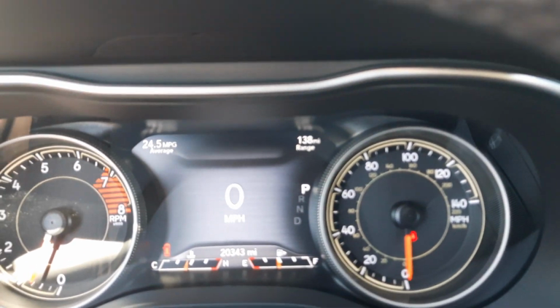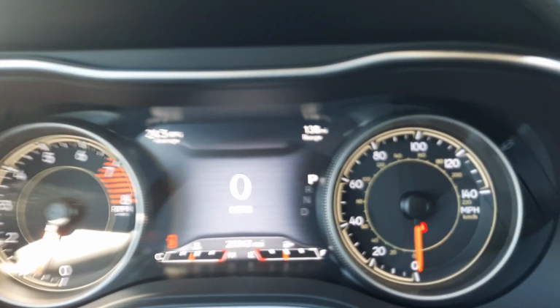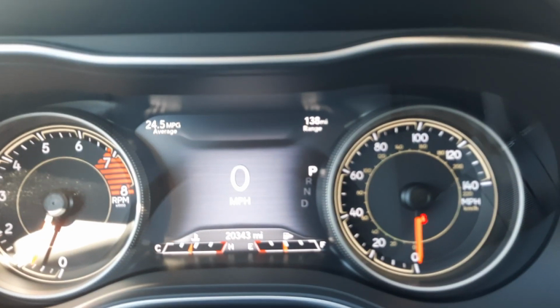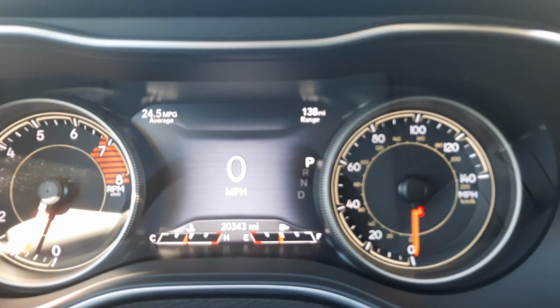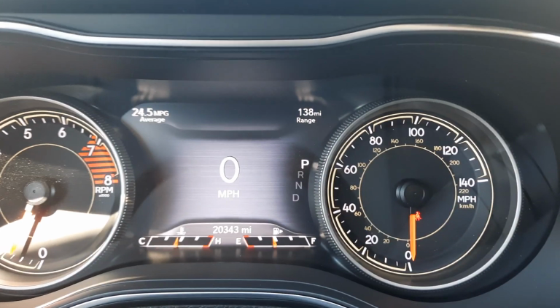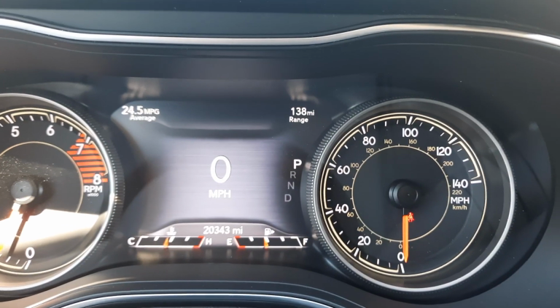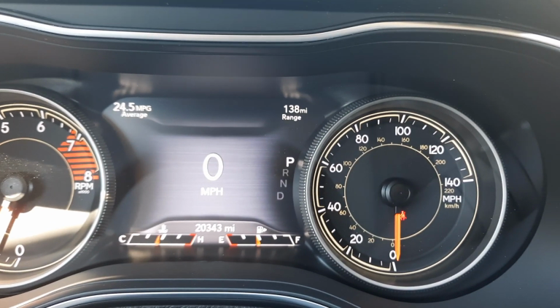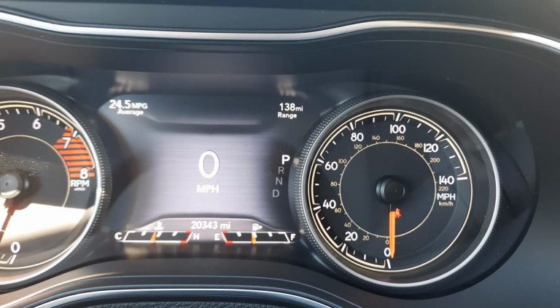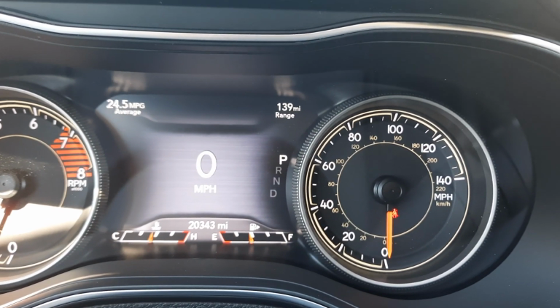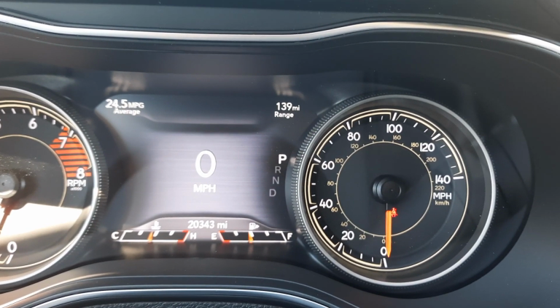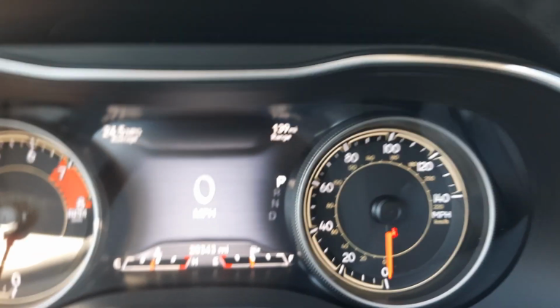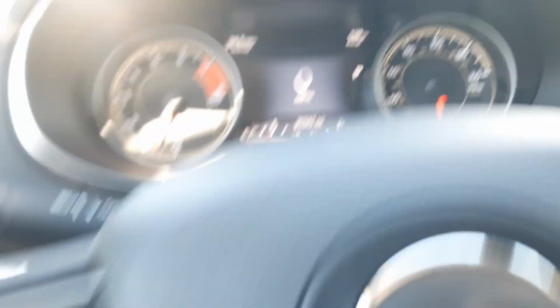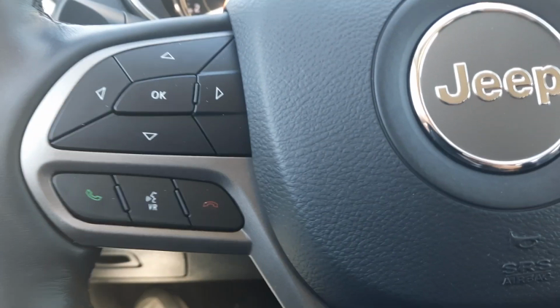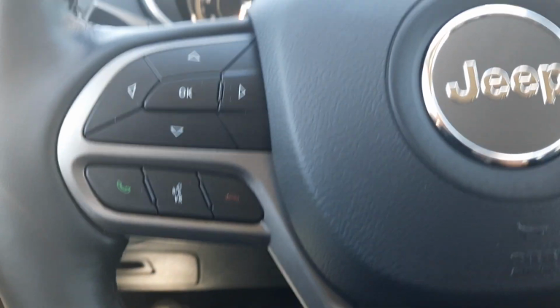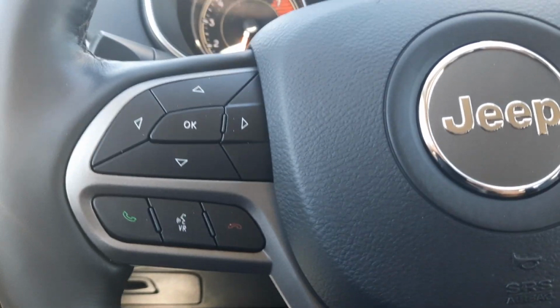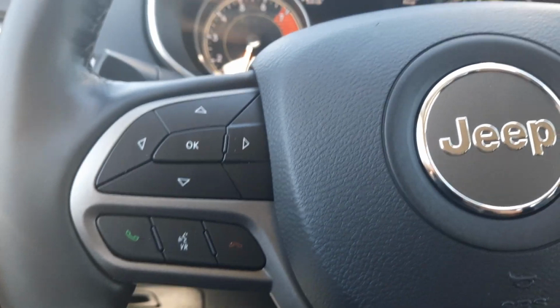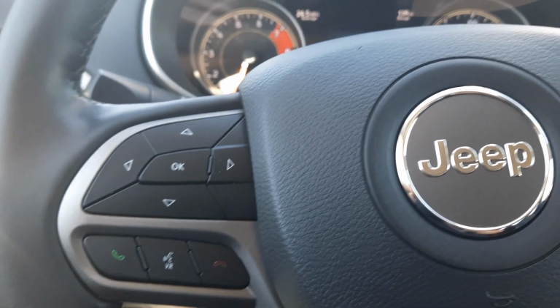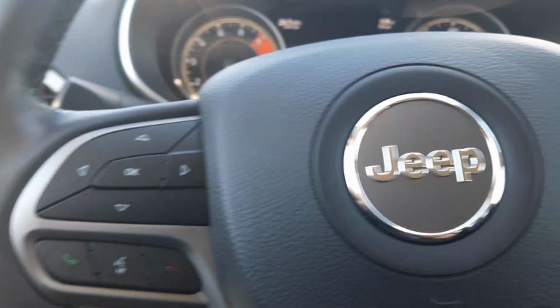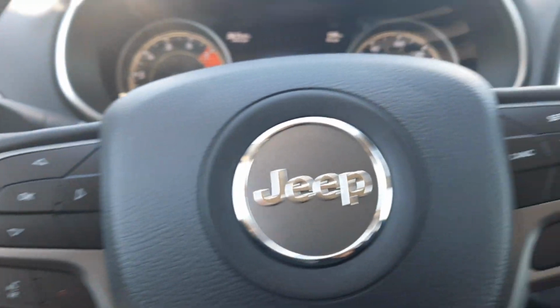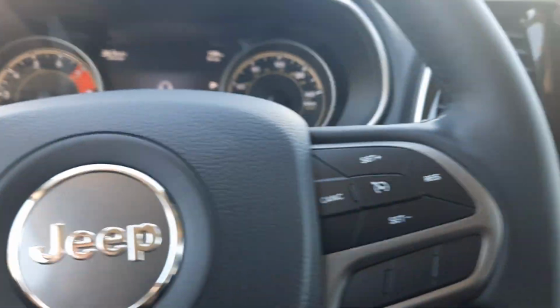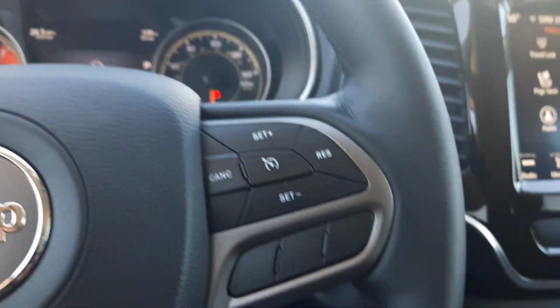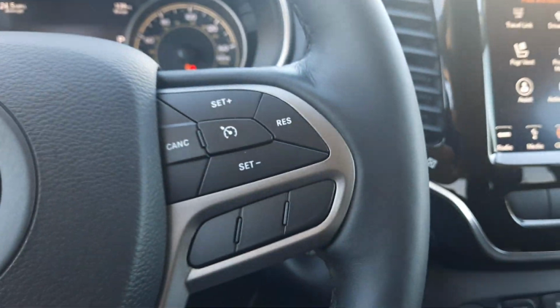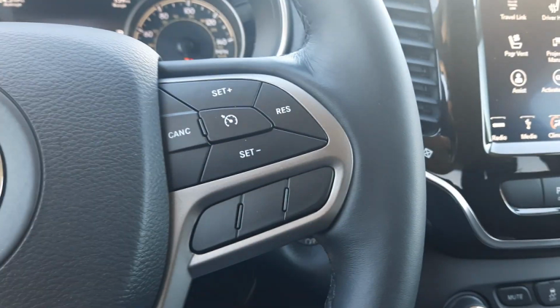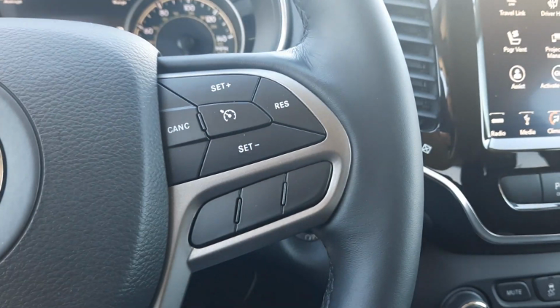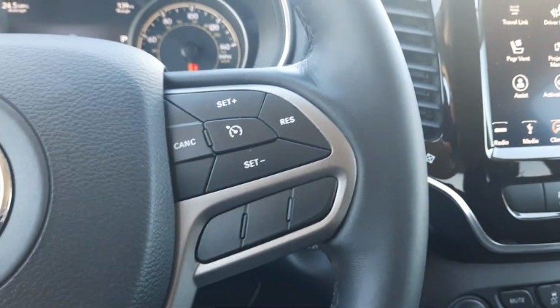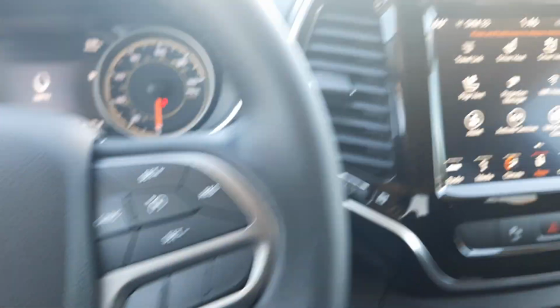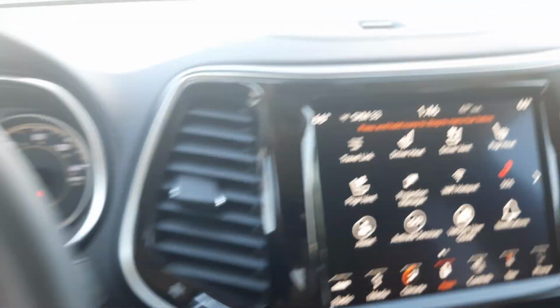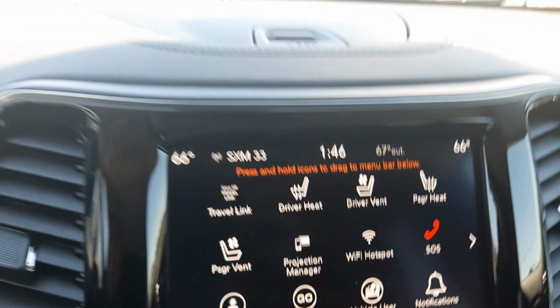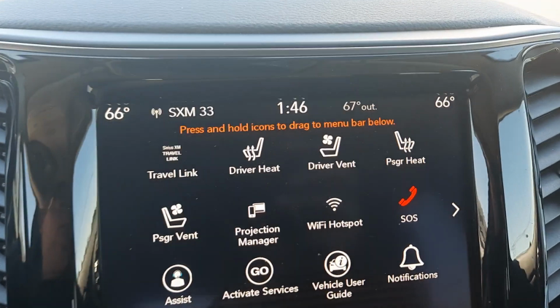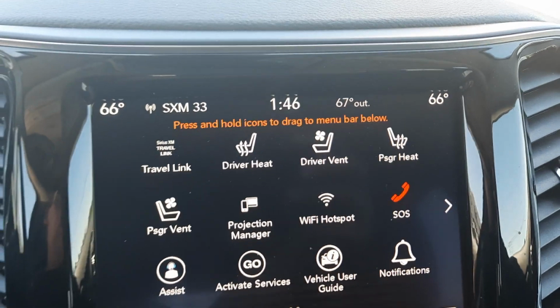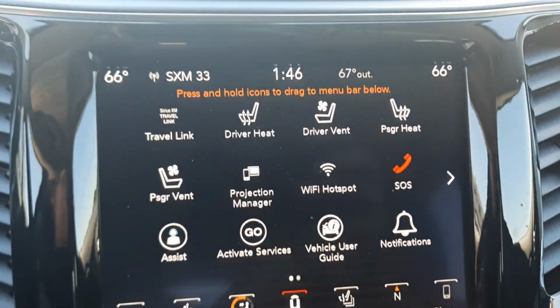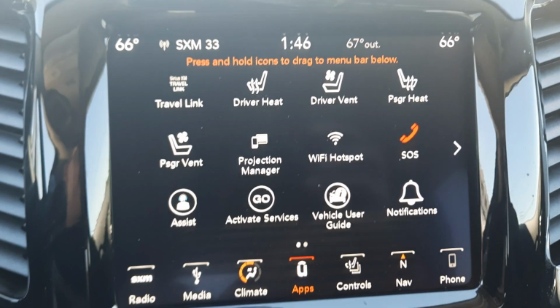It's got a little over 20,300 miles on it. It has menu controls, cruise control, and a center stack.